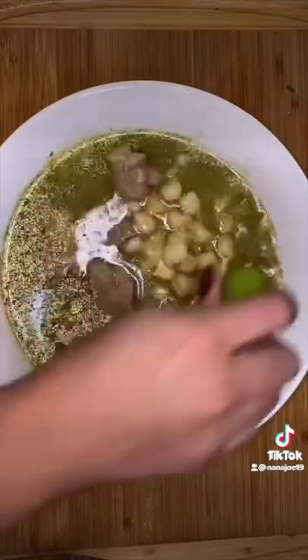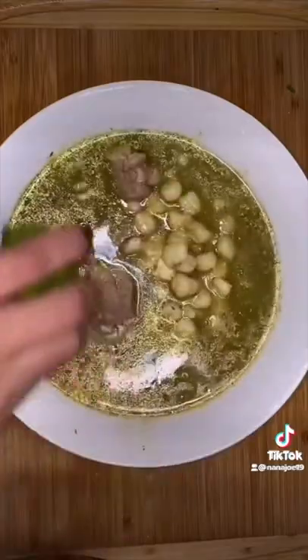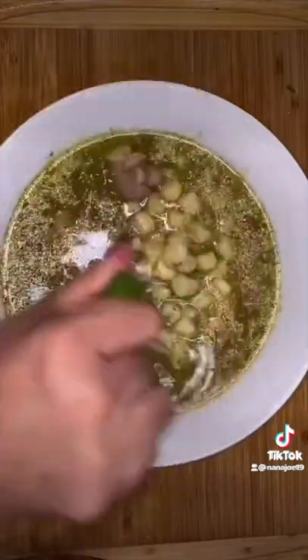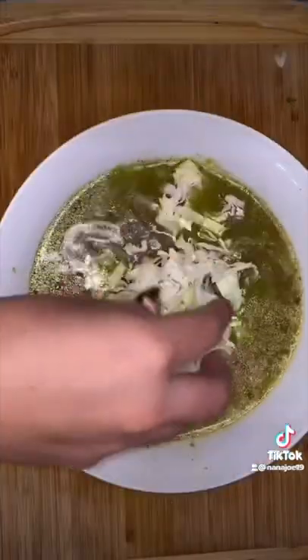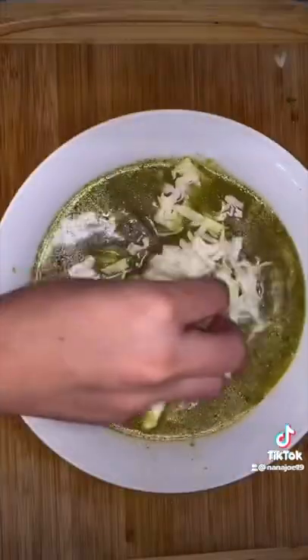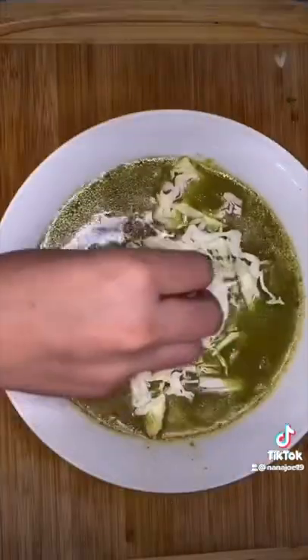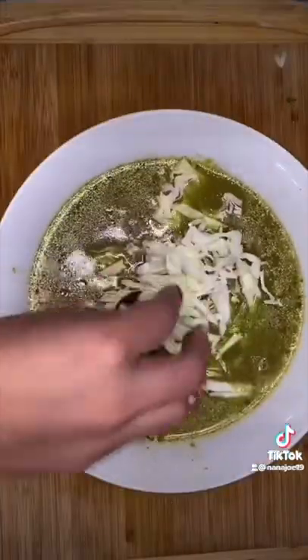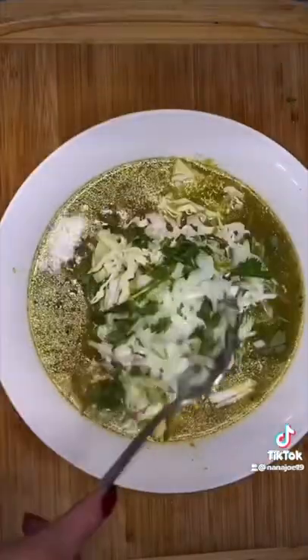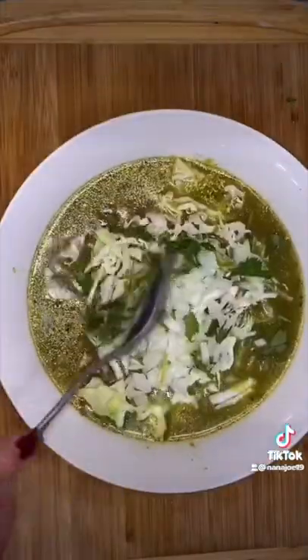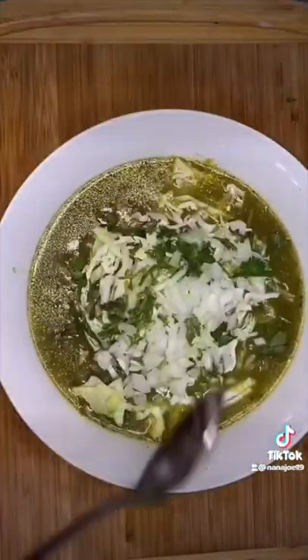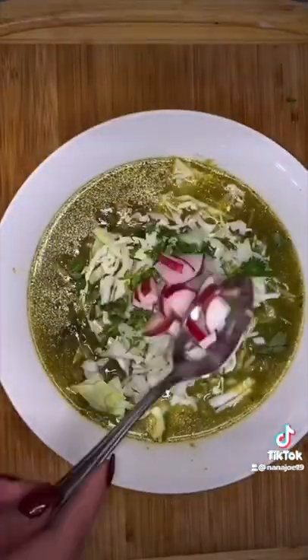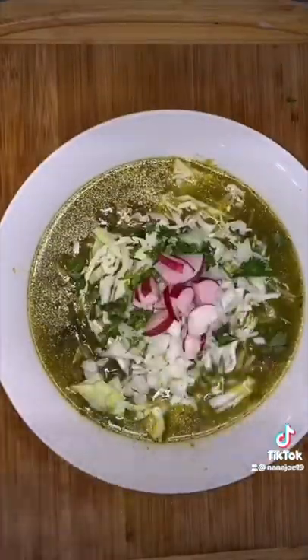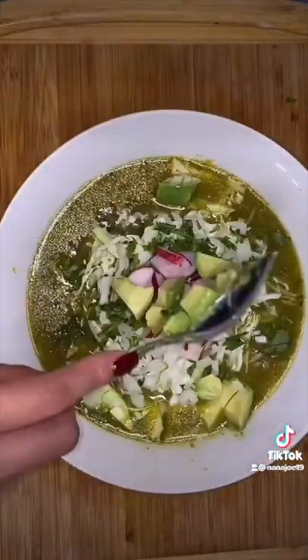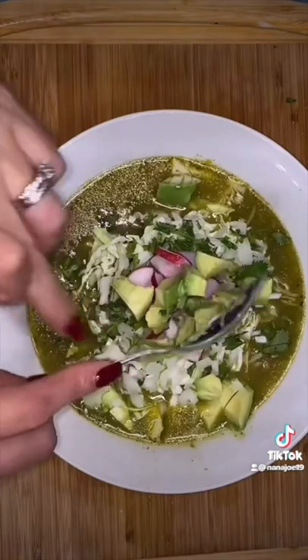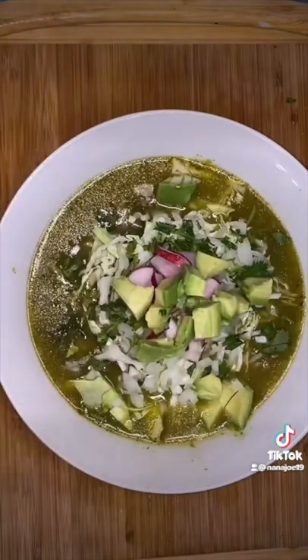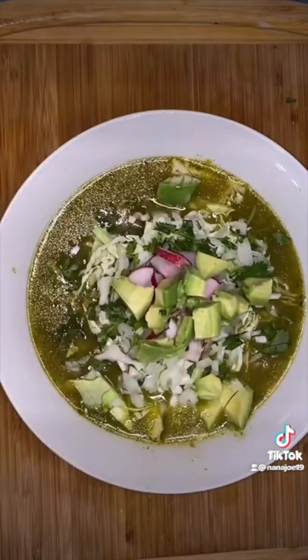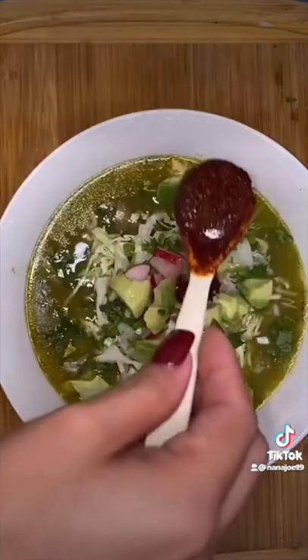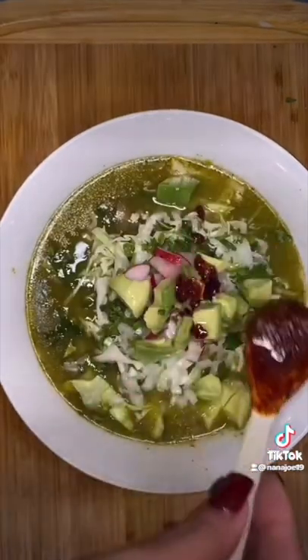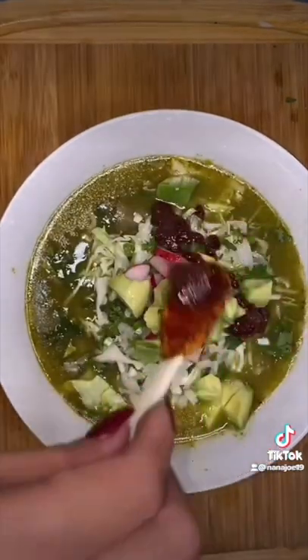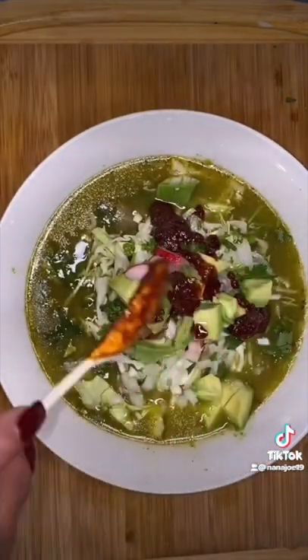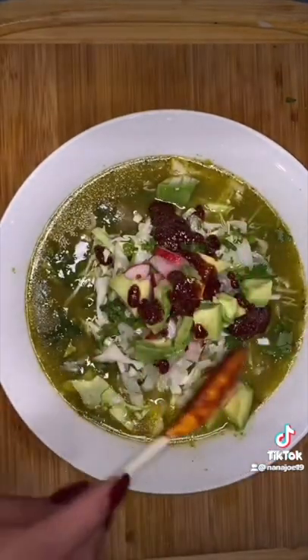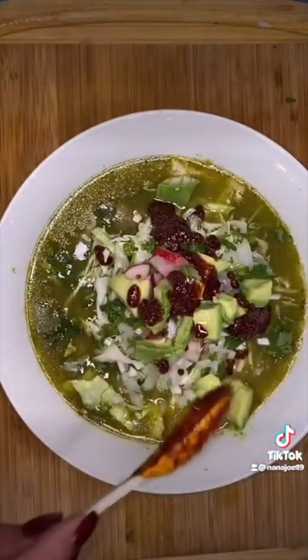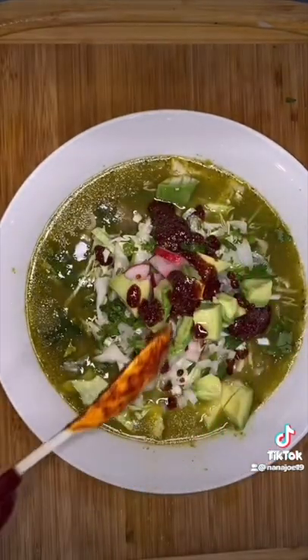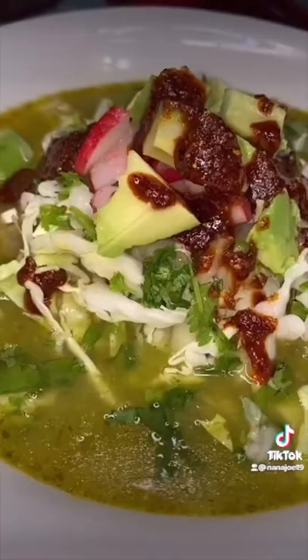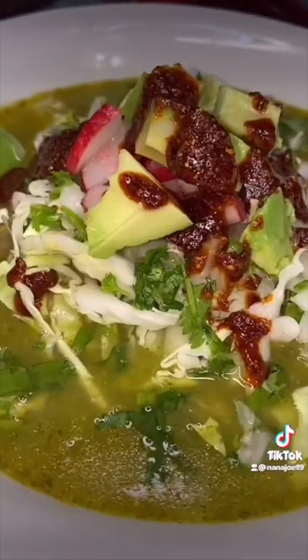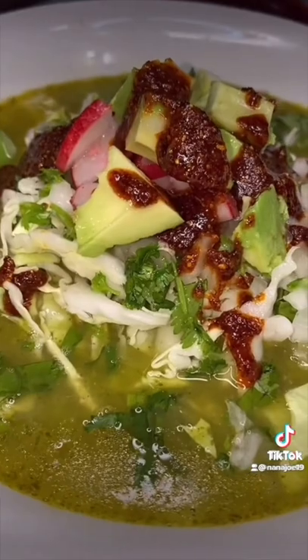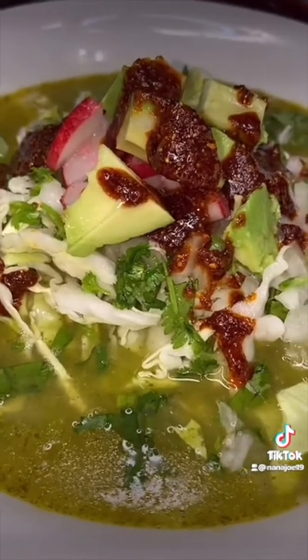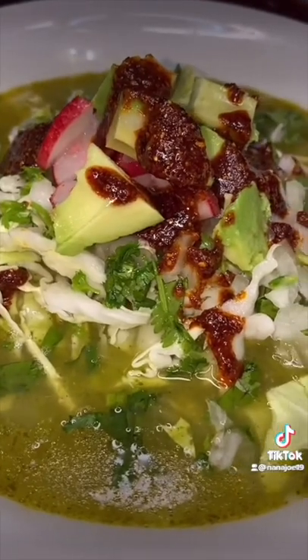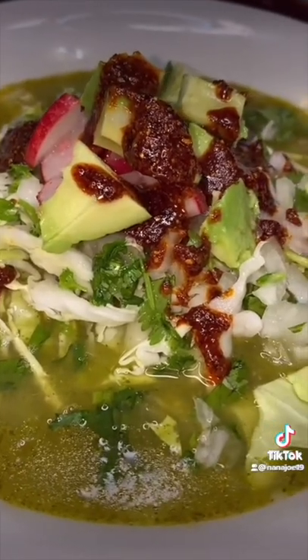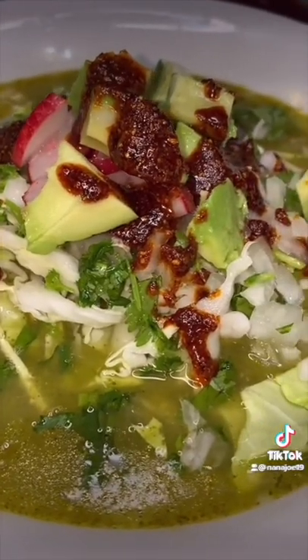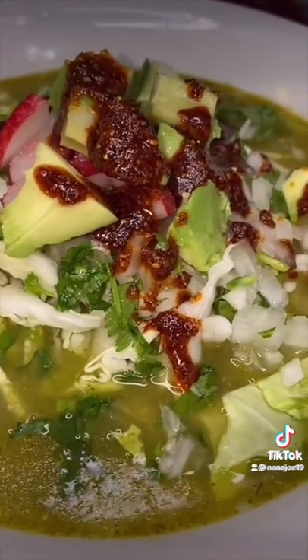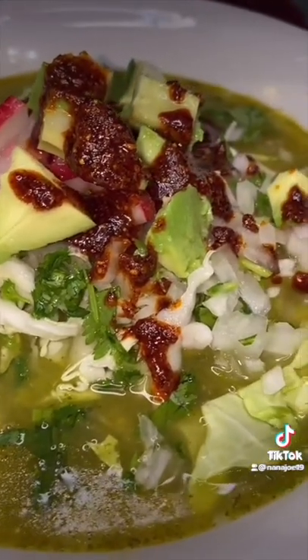First I'm gonna squeeze a little bit of lemon or lime juice, then I add some cabbage, onion and cilantro, radishes, and avocado. You can never forget your chili oil, because the buttholes are gonna be burning tonight! And that's it guys, this is how I make my green pozole. Hope you like this recipe. Bye!